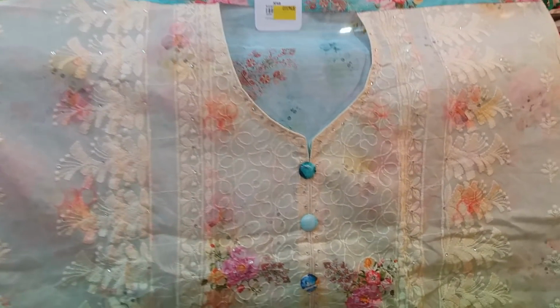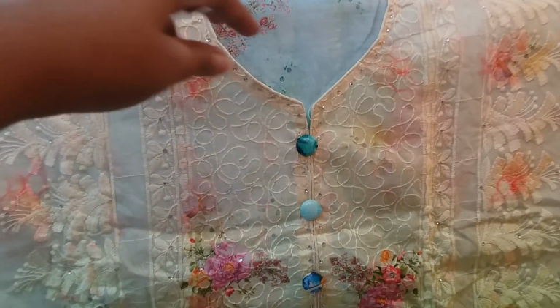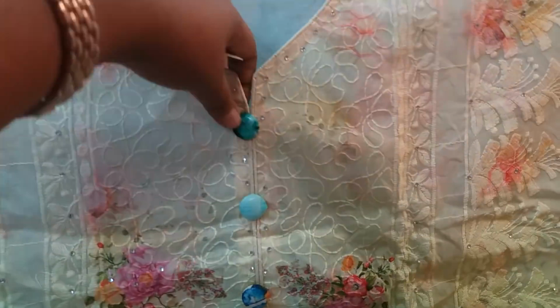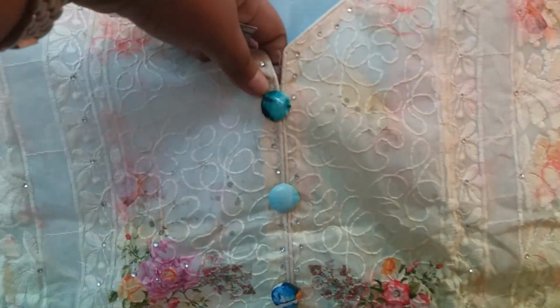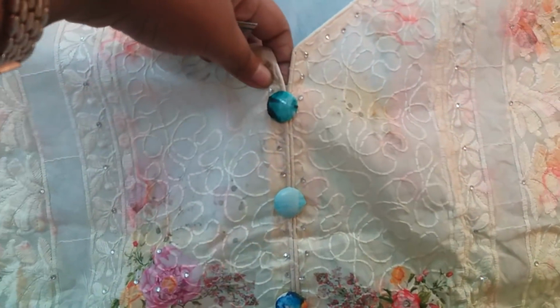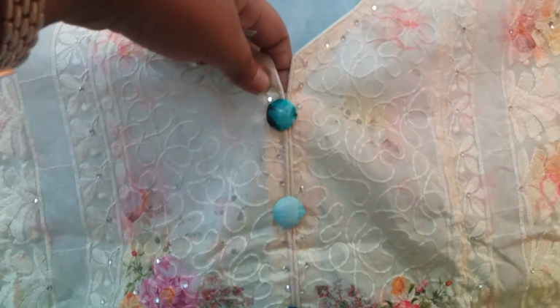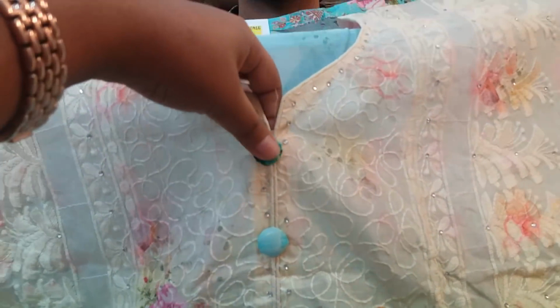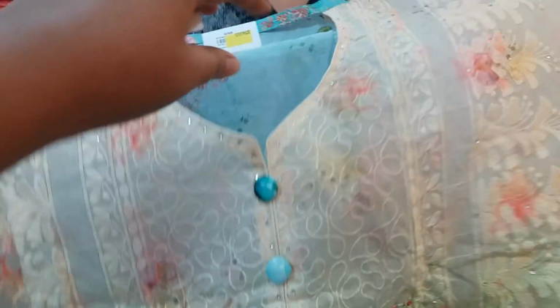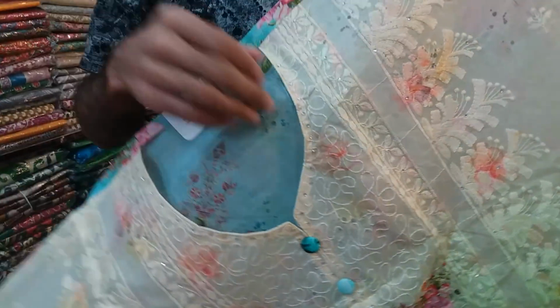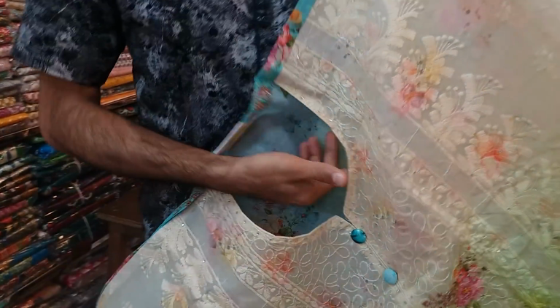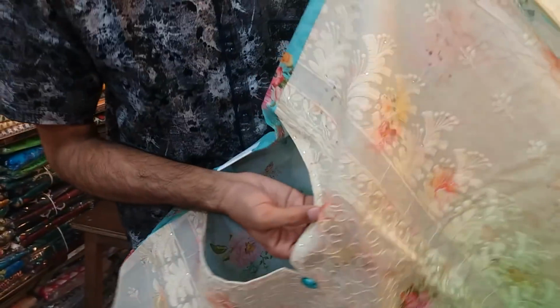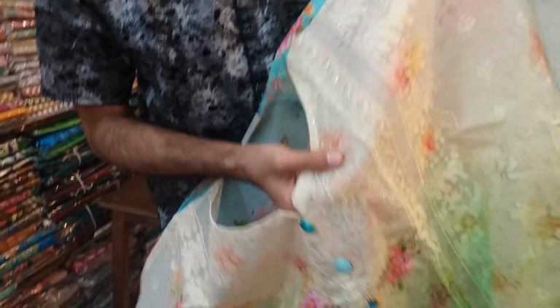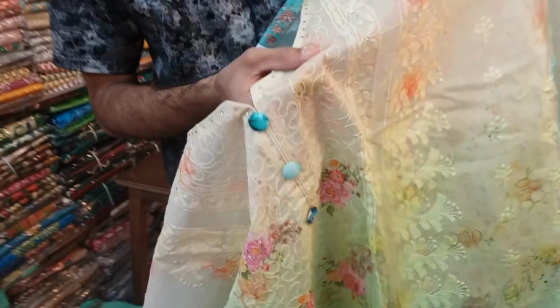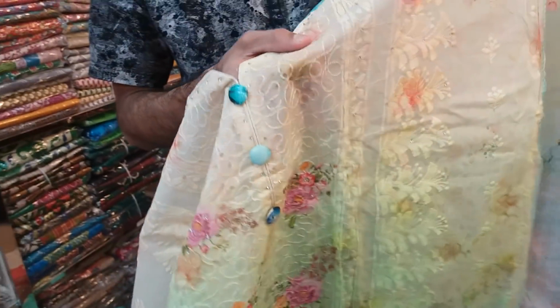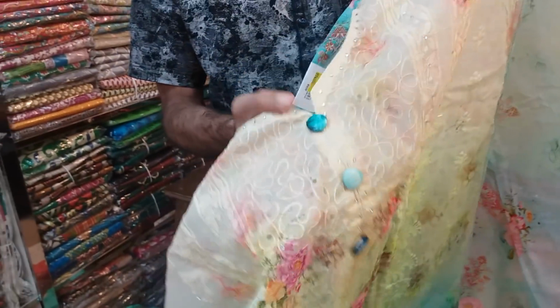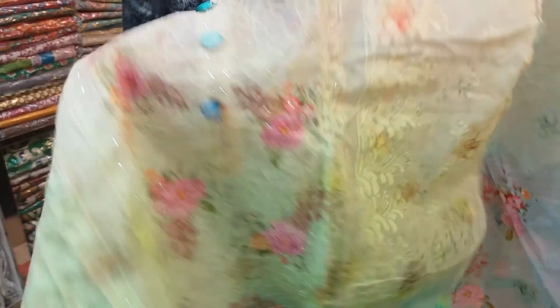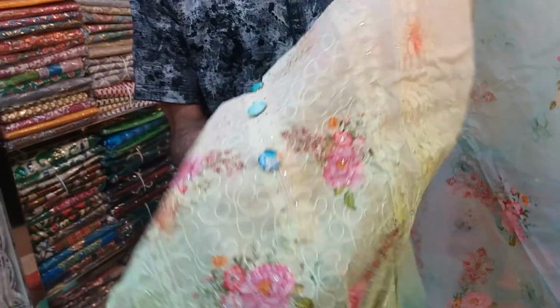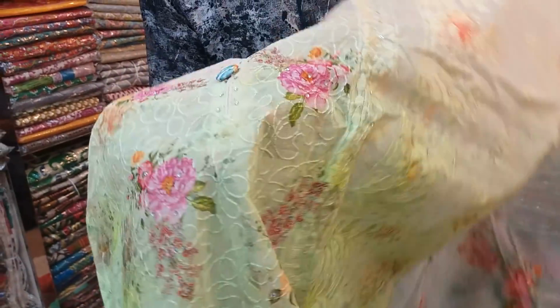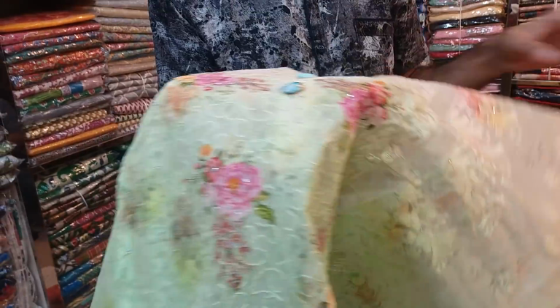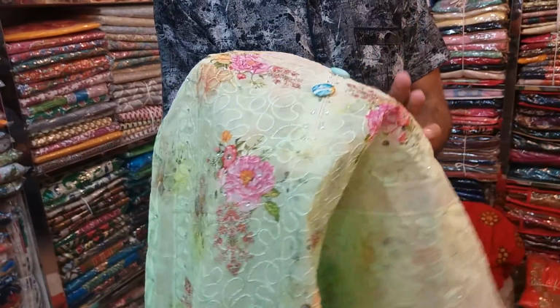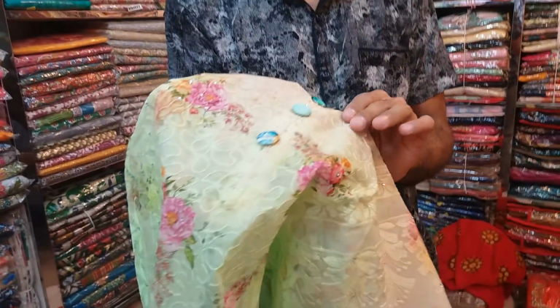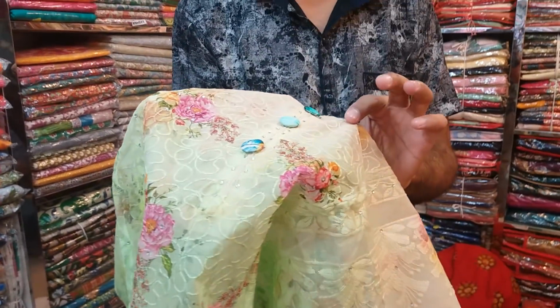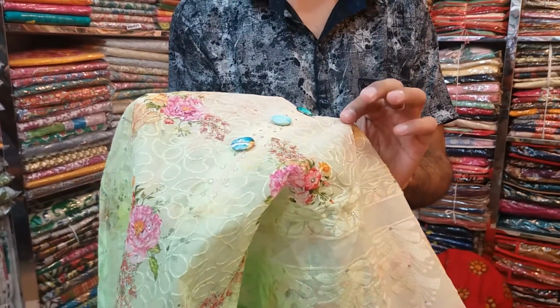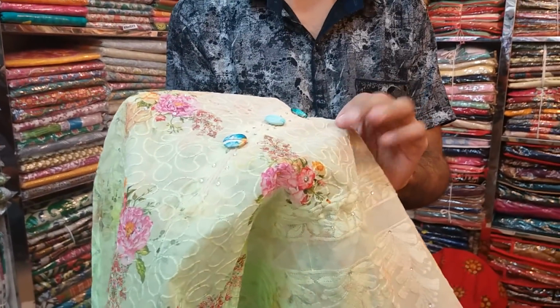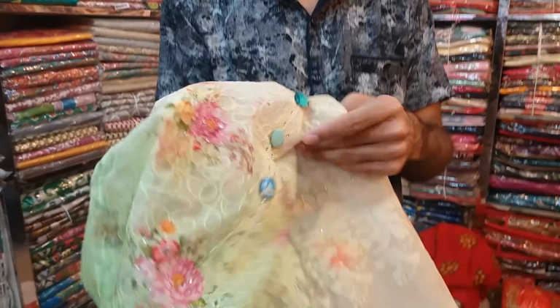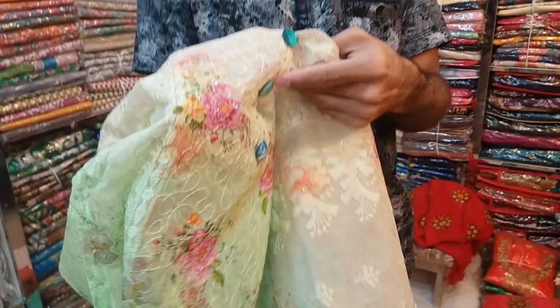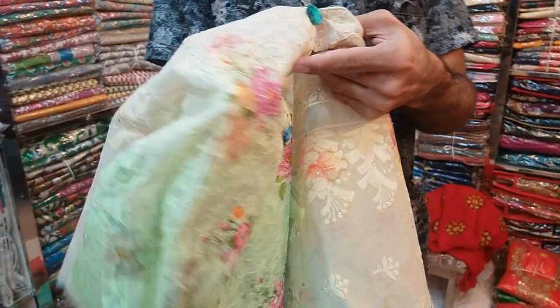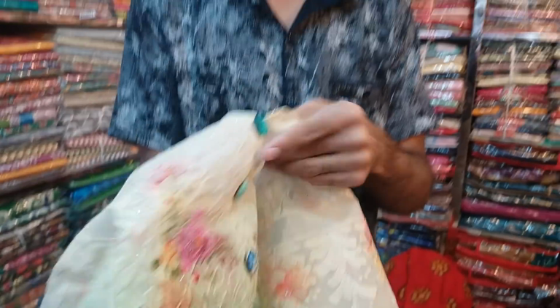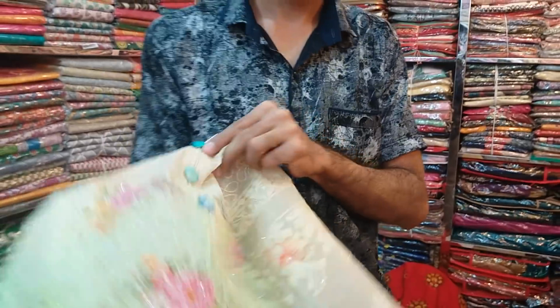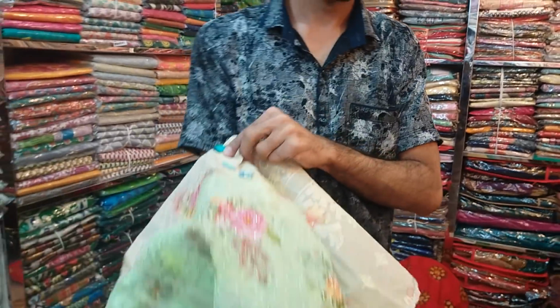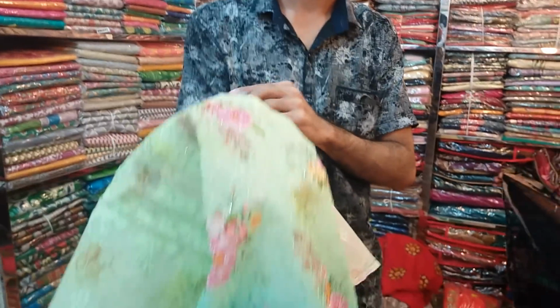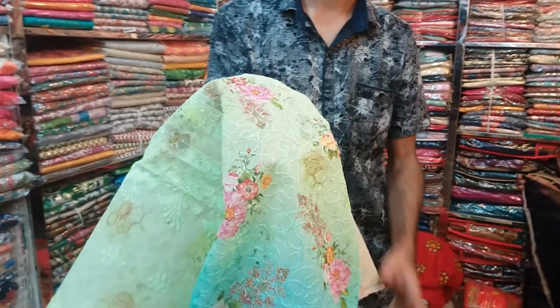I don't know if you can see the photos. Do you see the photos? Yes, I do. Do you know the photos?